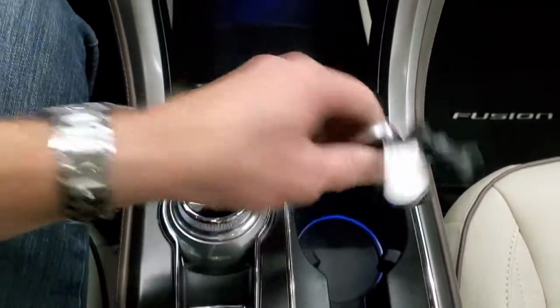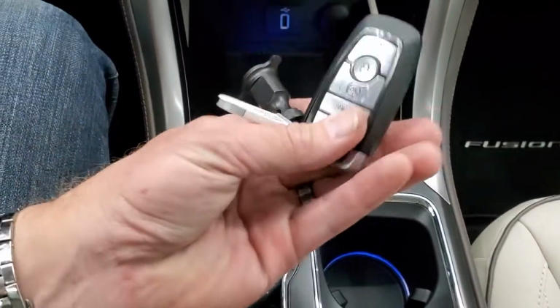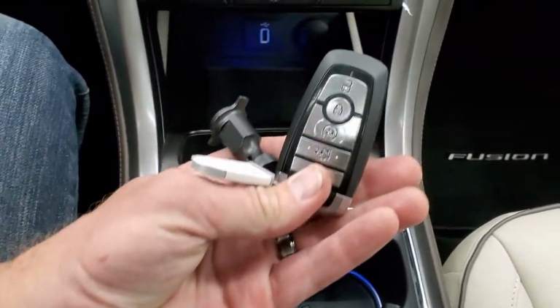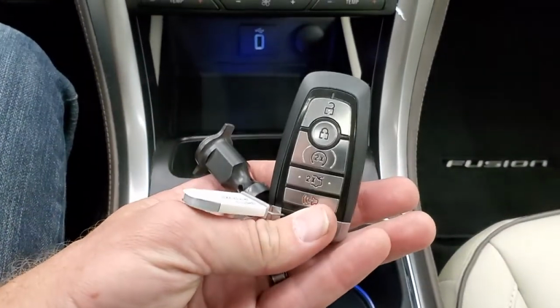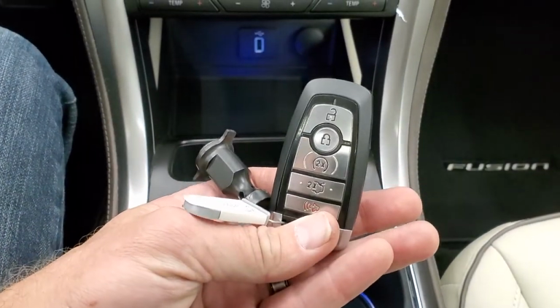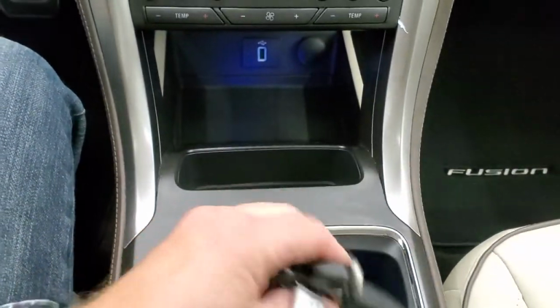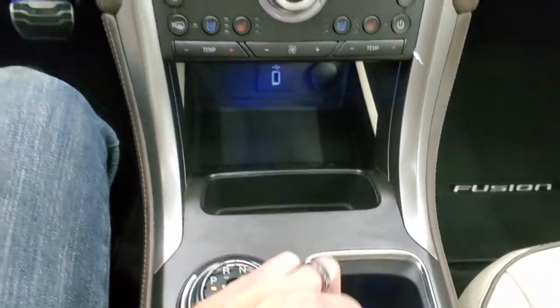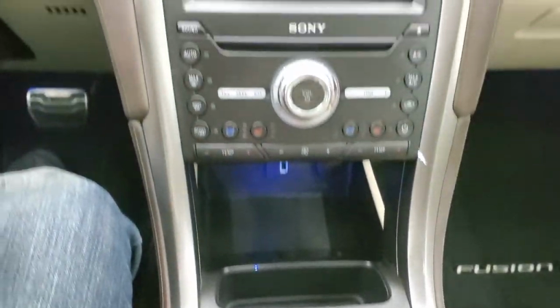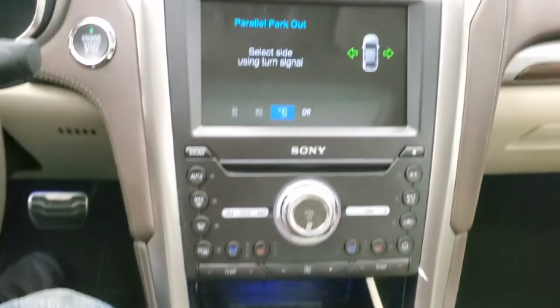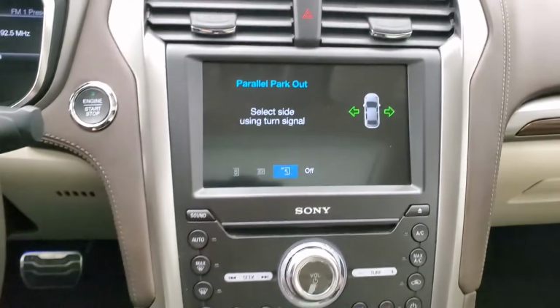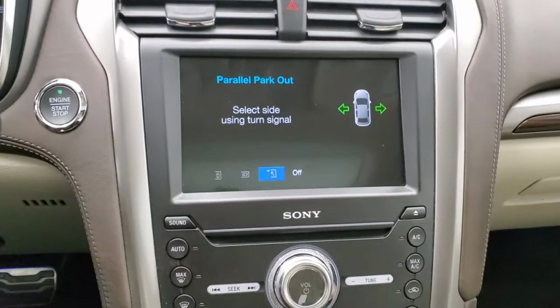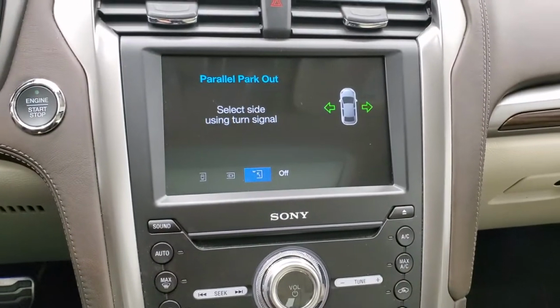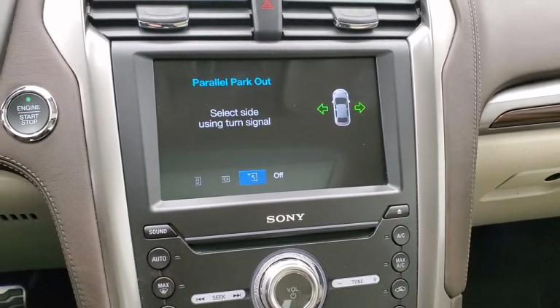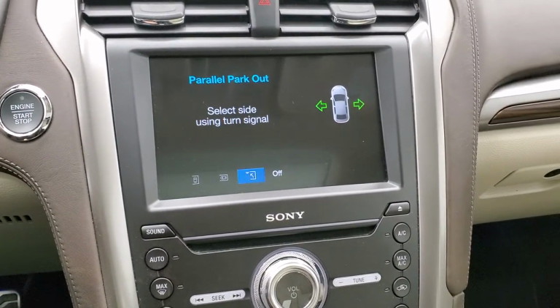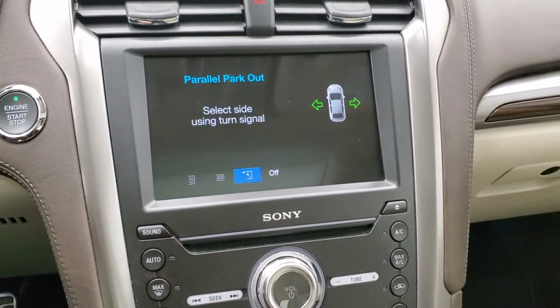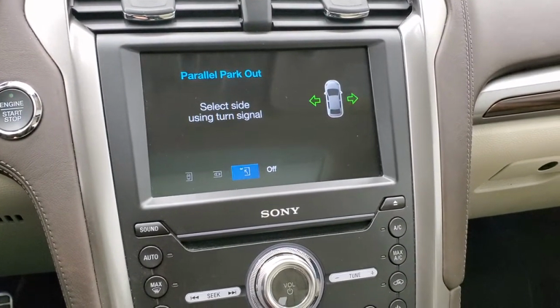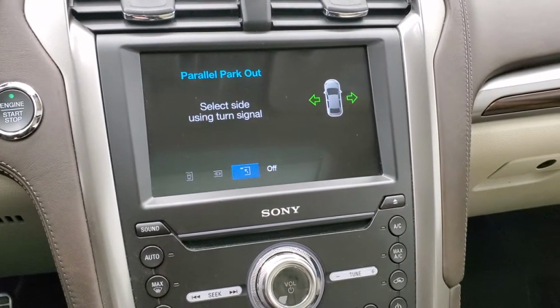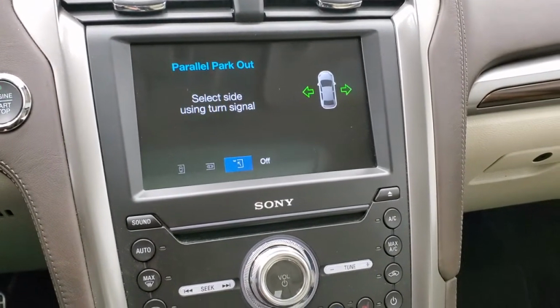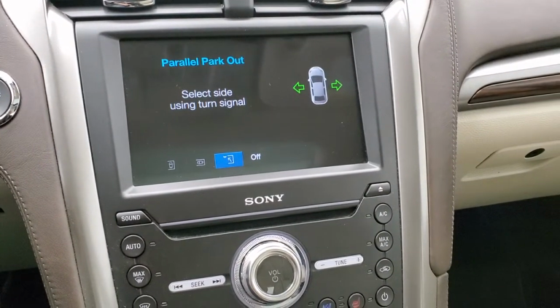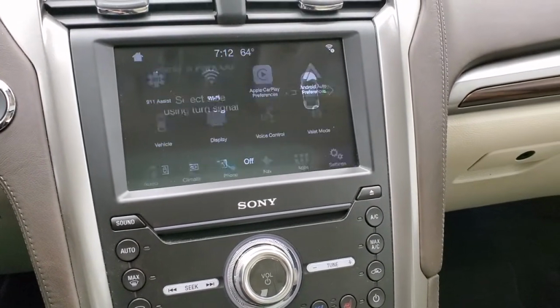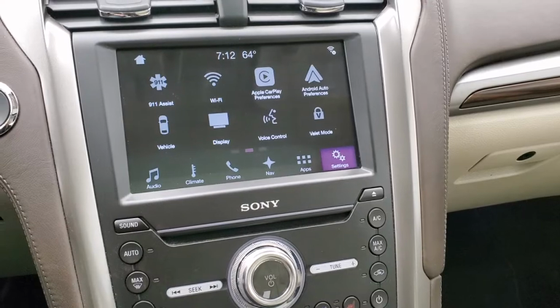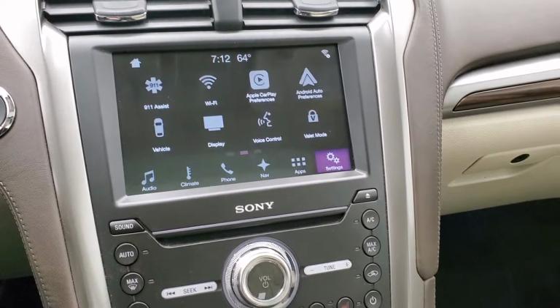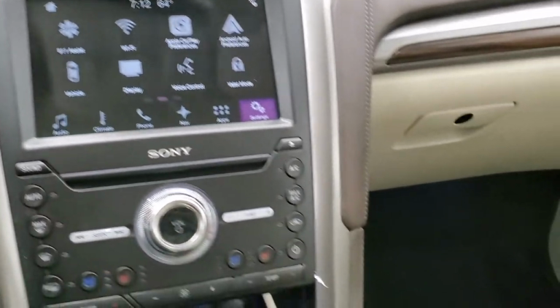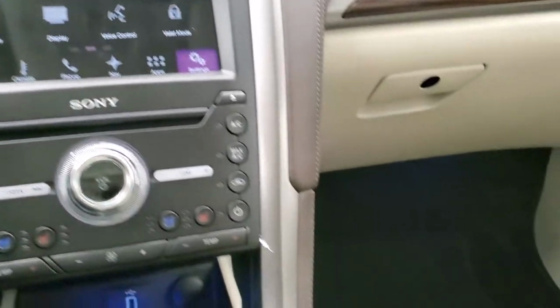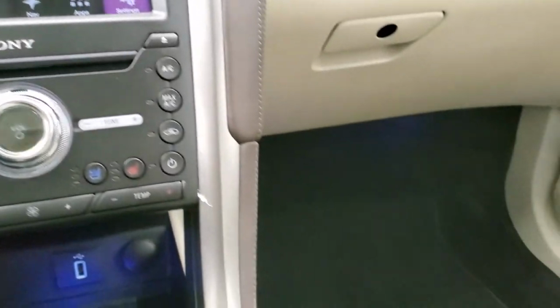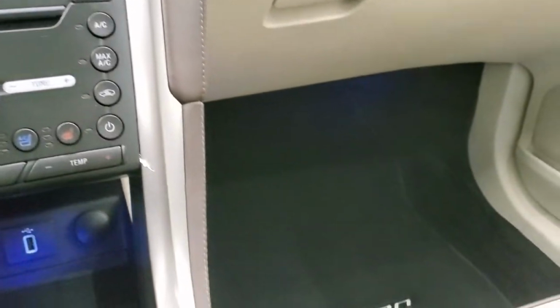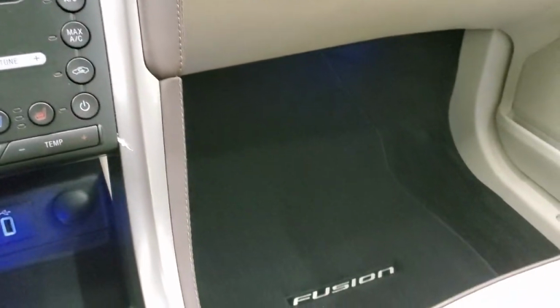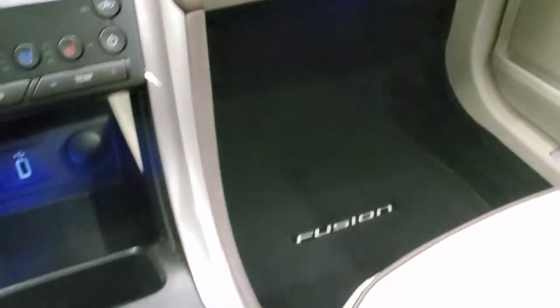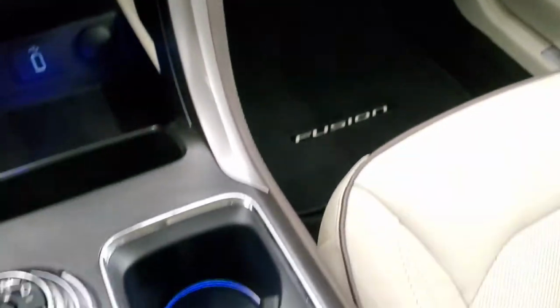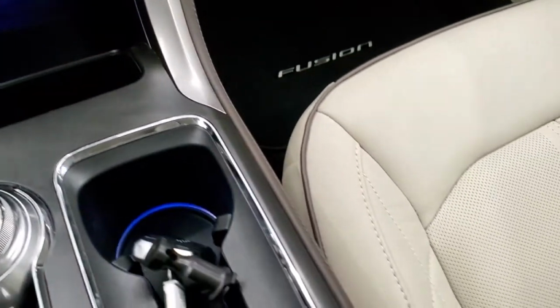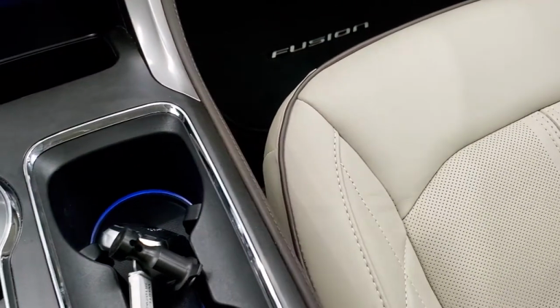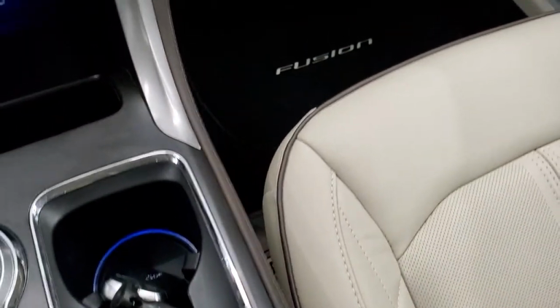It does have keyless entry and remote start. There's your parallel and perpendicular park assist. And you get ambient lighting — it's on blue right now.